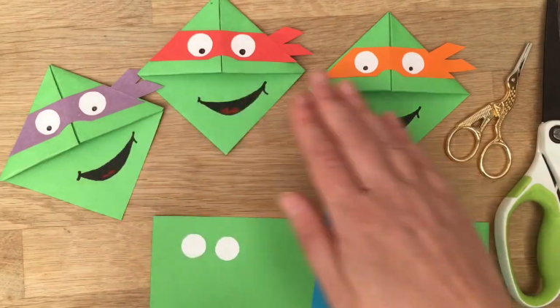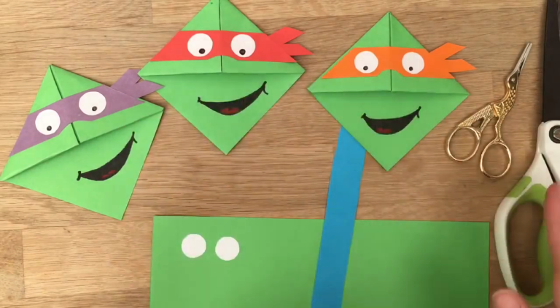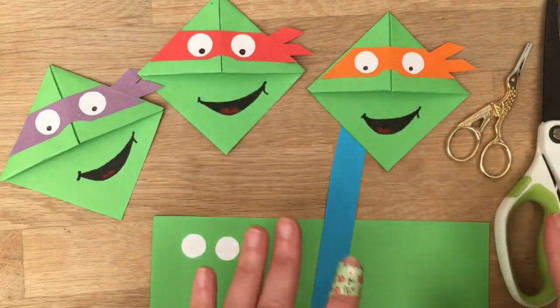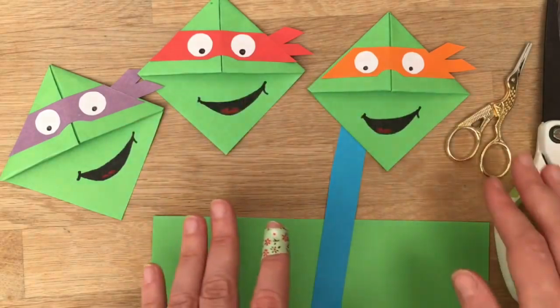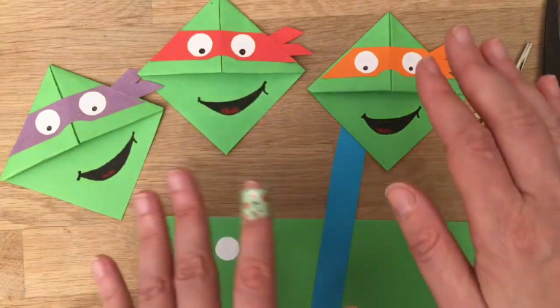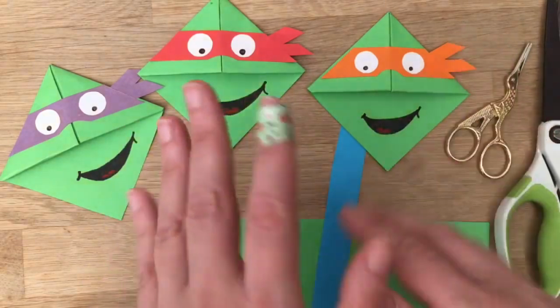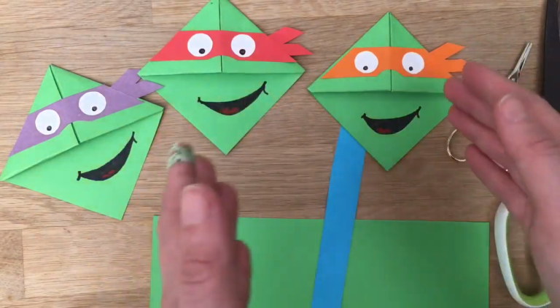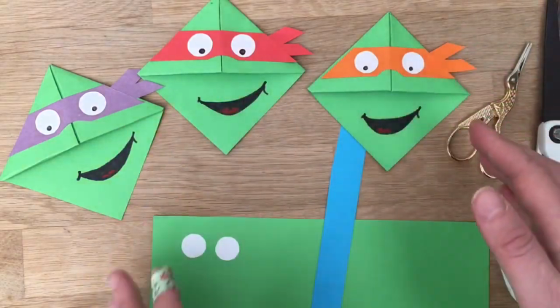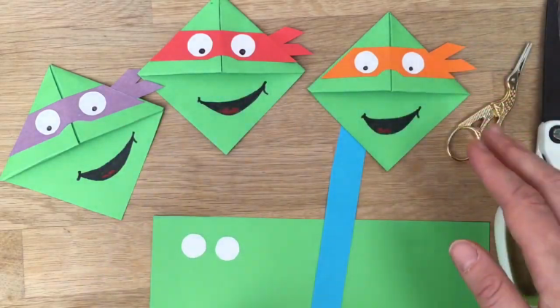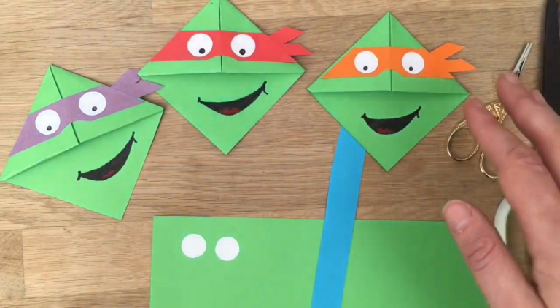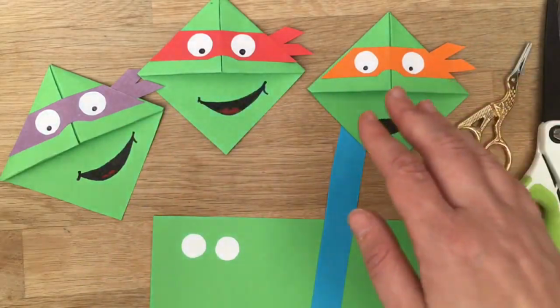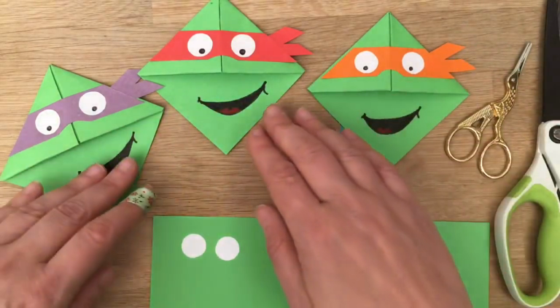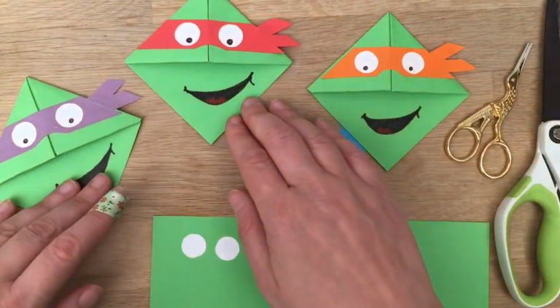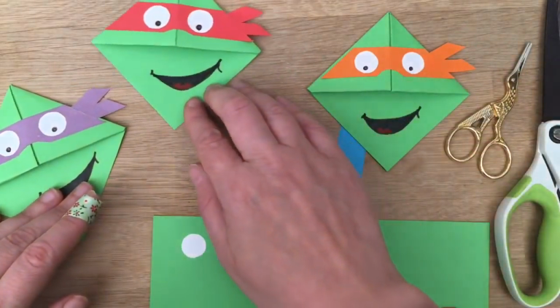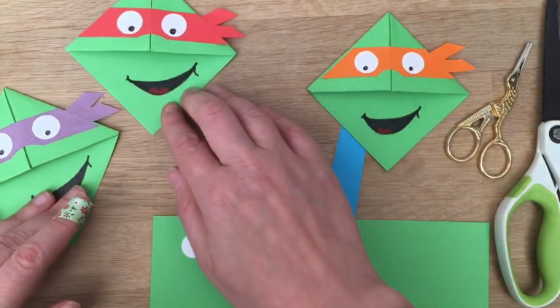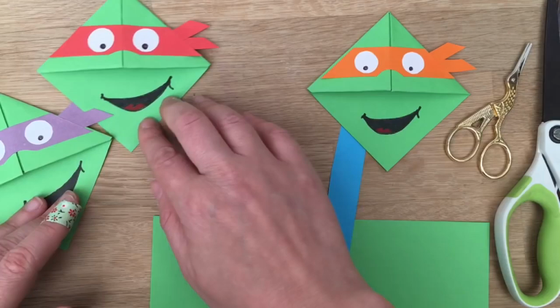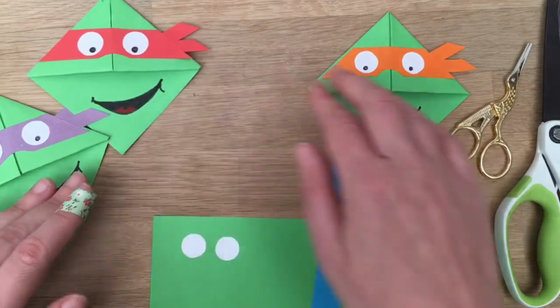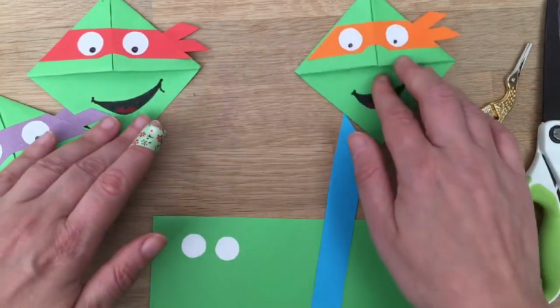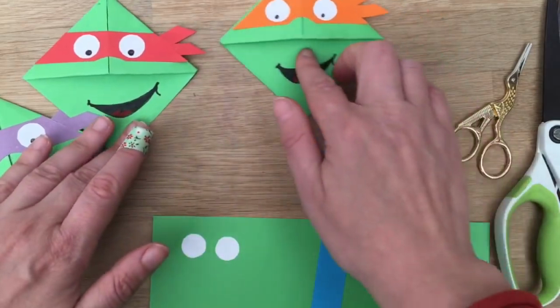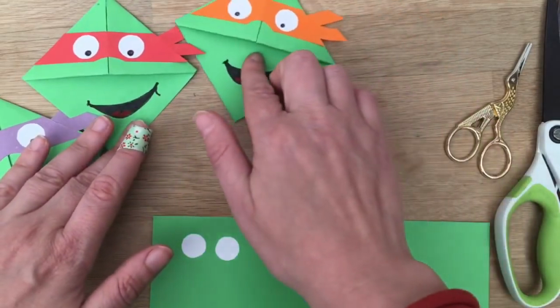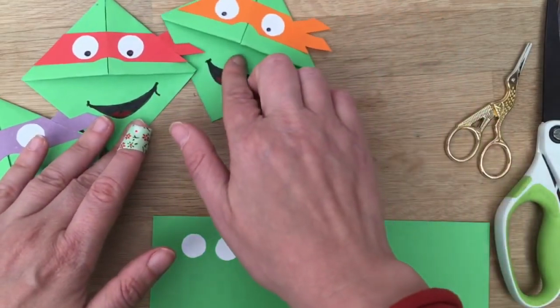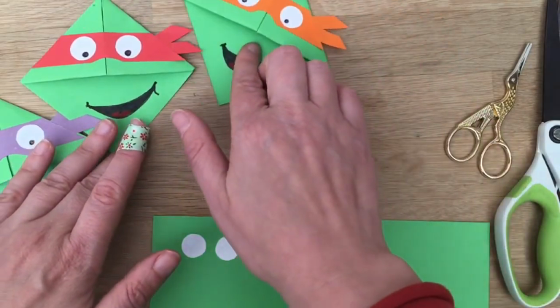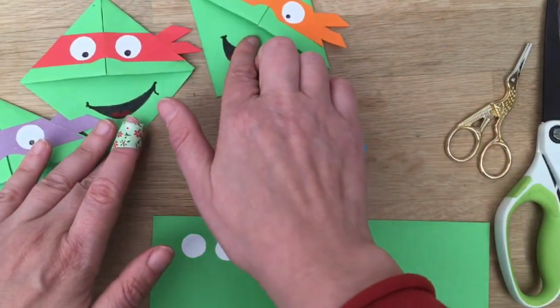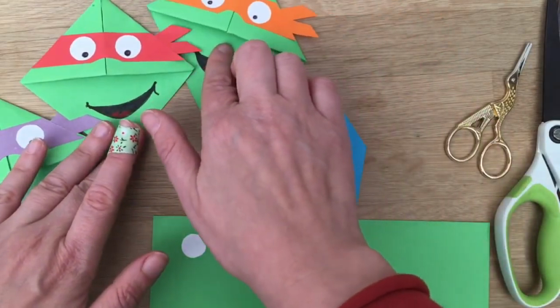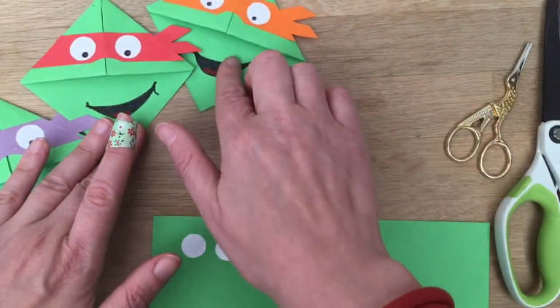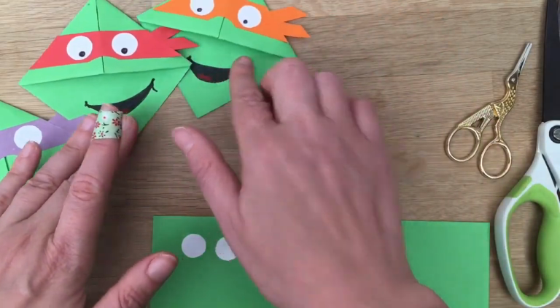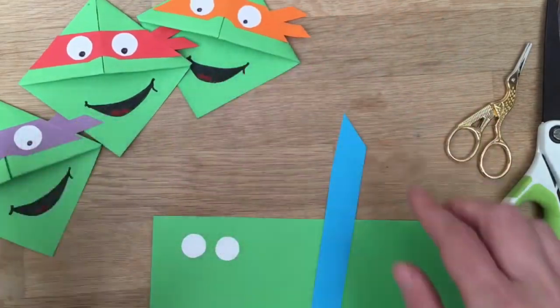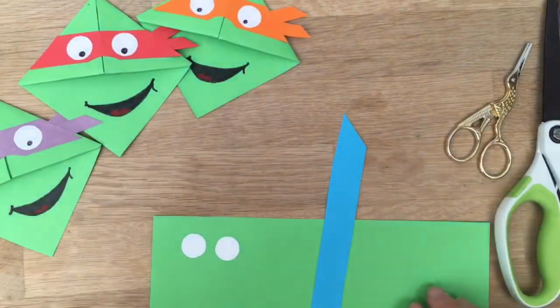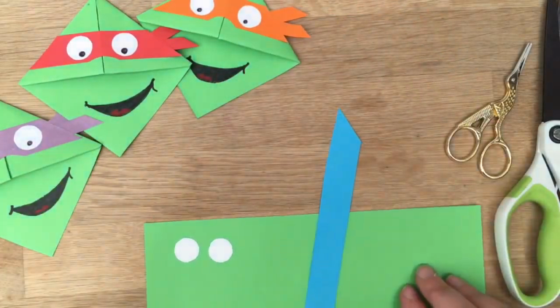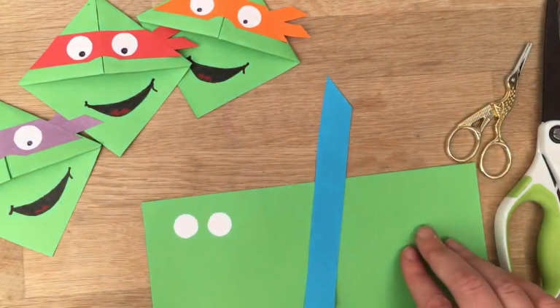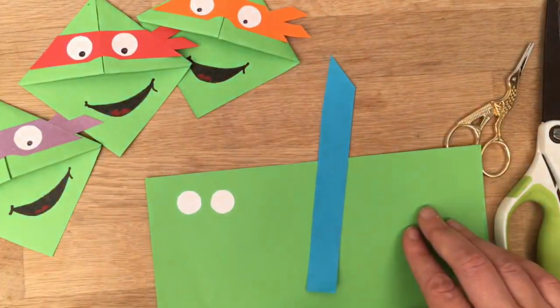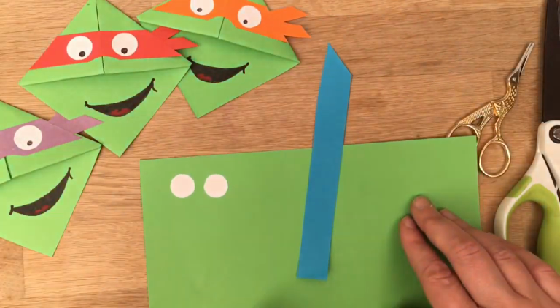Obviously they're all the same and the same technique applies to all of them and you just need to learn how to make one. Now keep watching because I've got some tips as to how to make it easier if you need to.